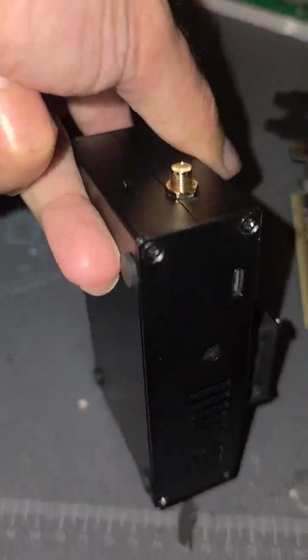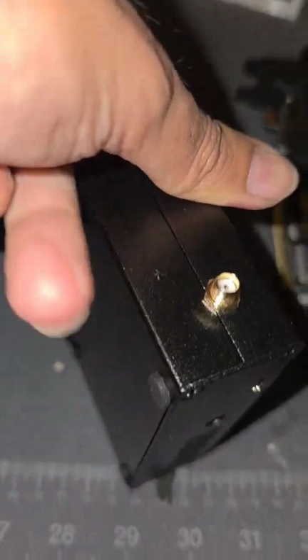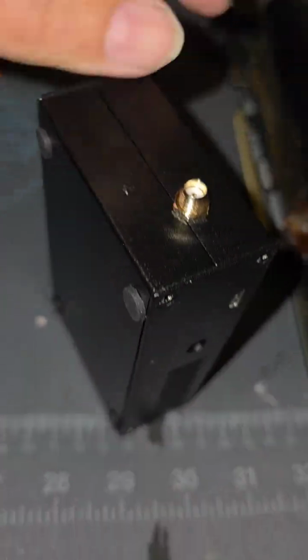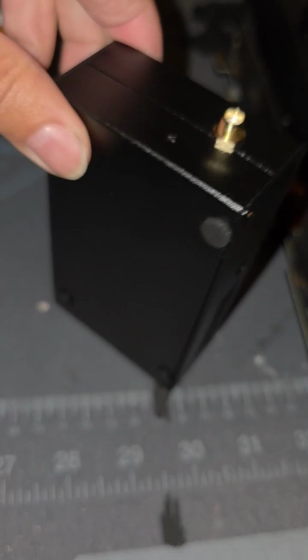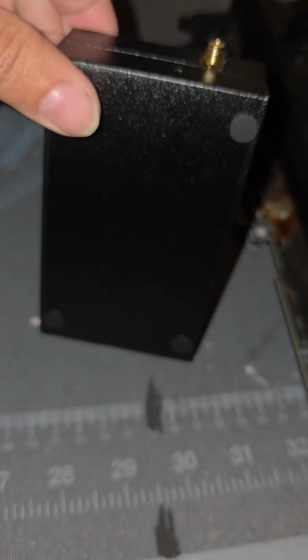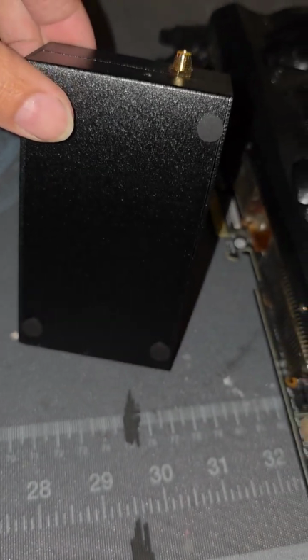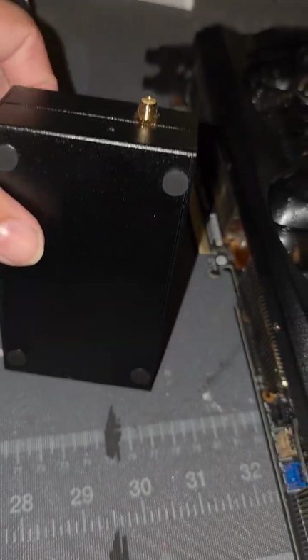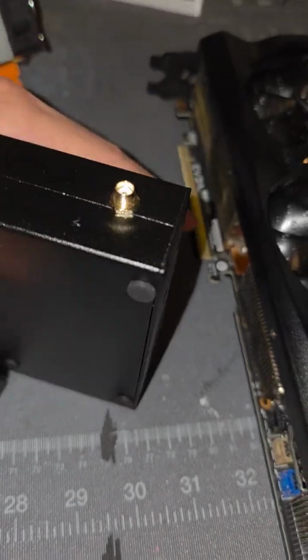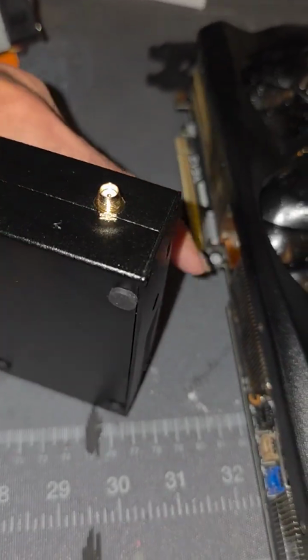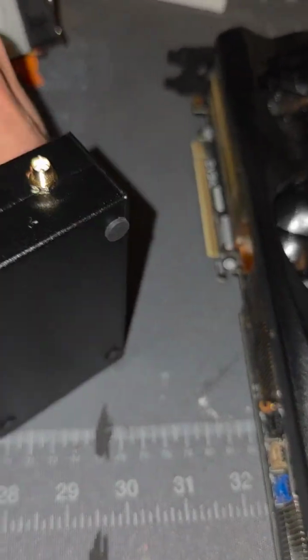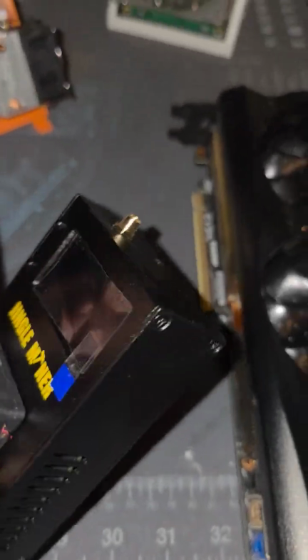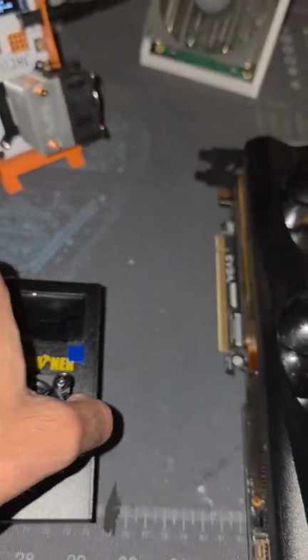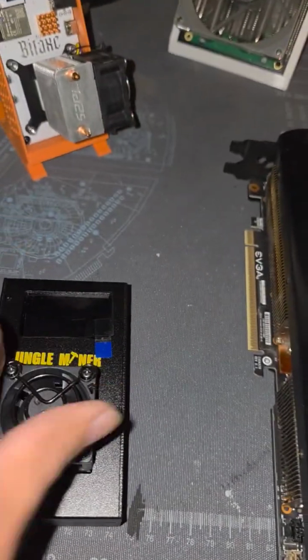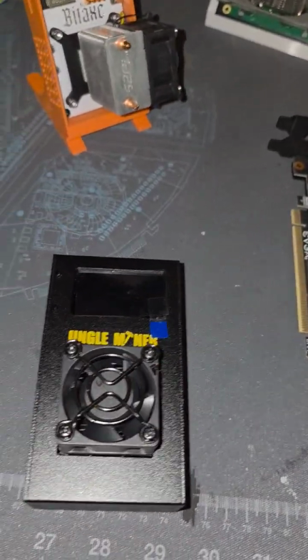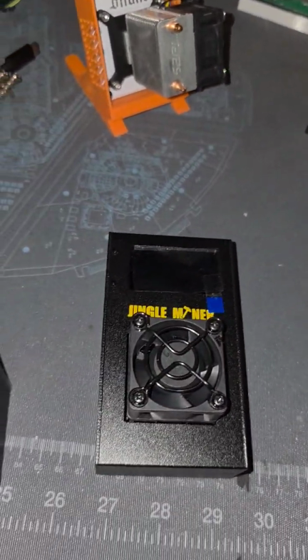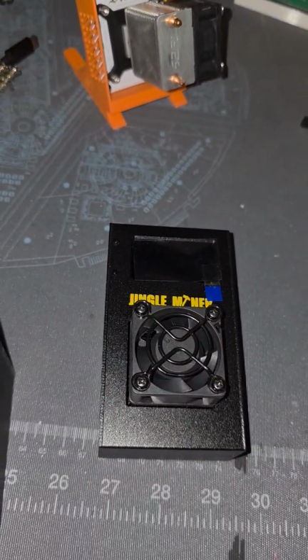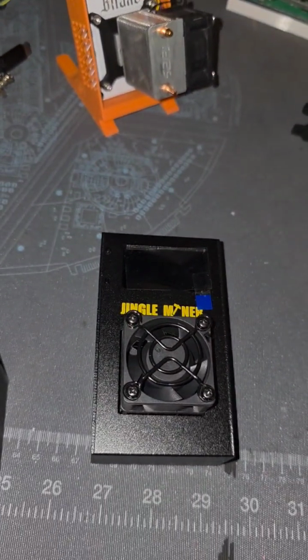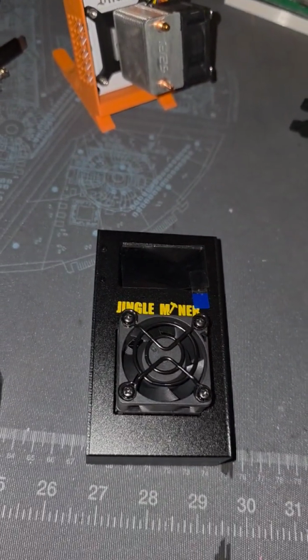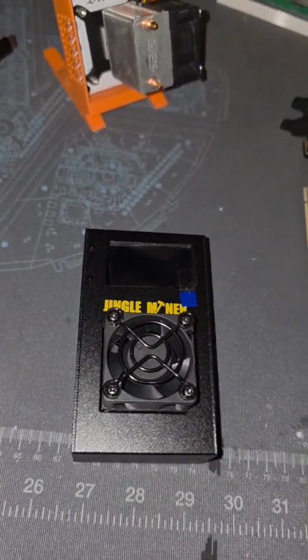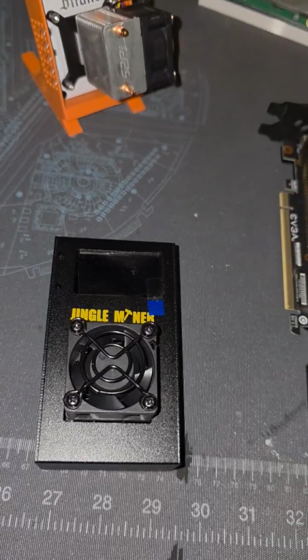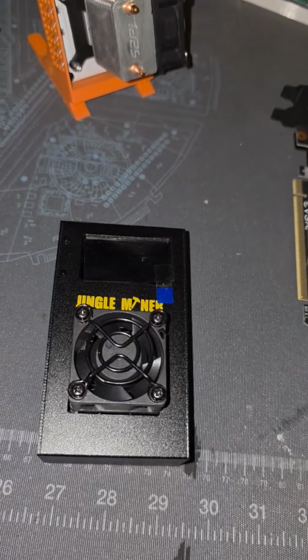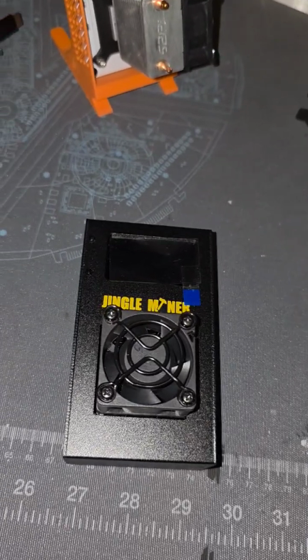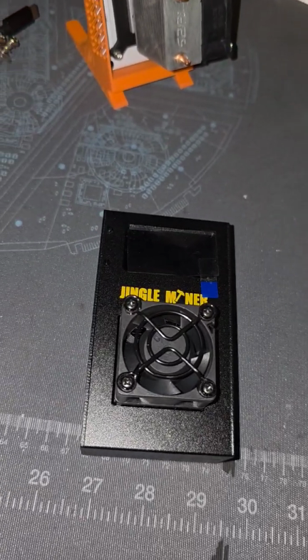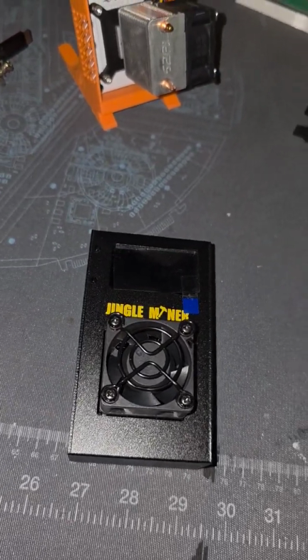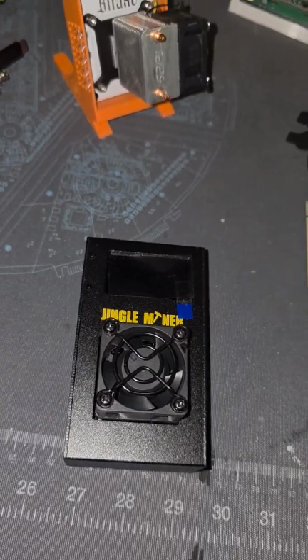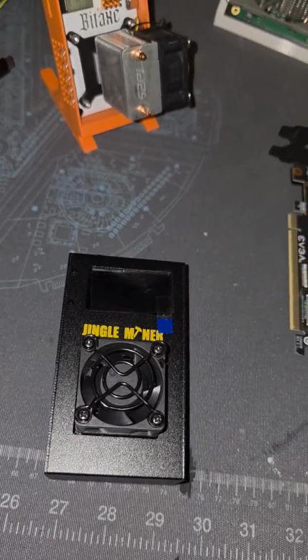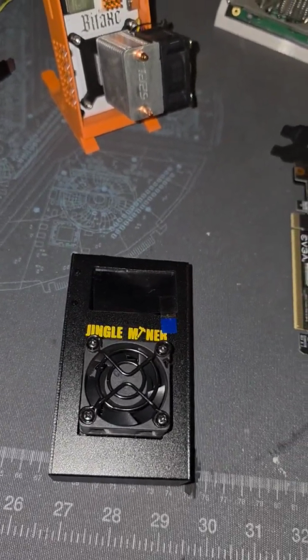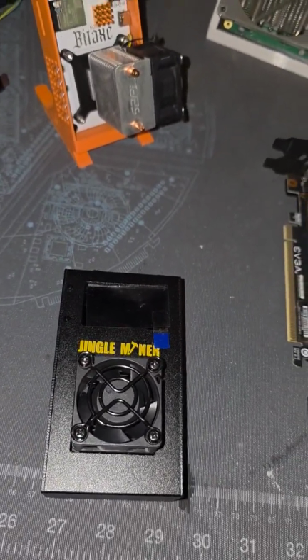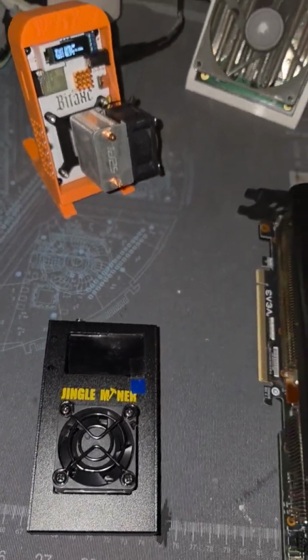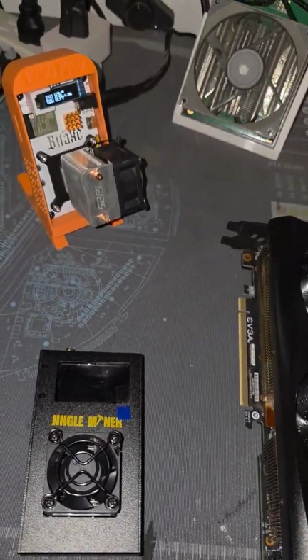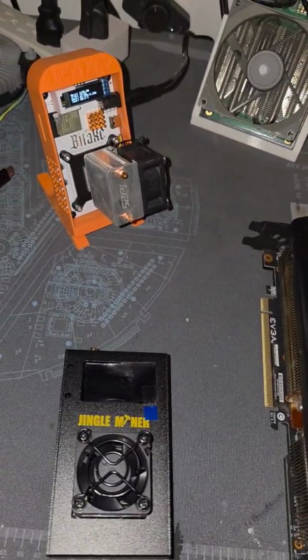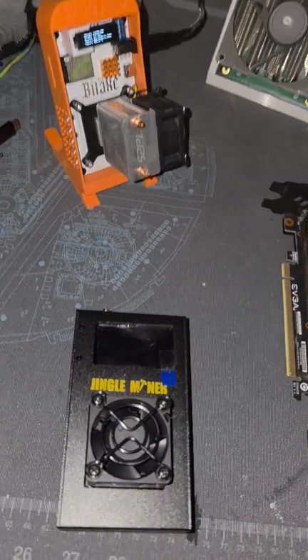On the back, you can see some rubber feet, so we can lay this guy just flat on a surface, power it up, connect via Wi-Fi, and manage it just like we would some of our other Bitaxes.